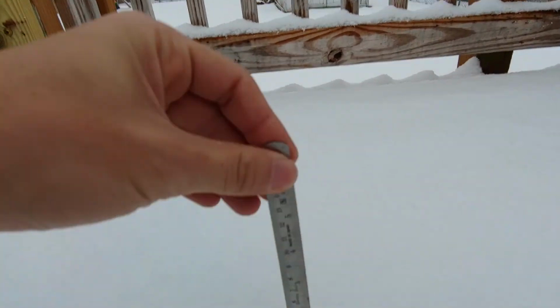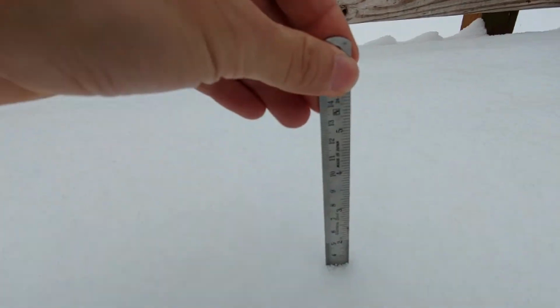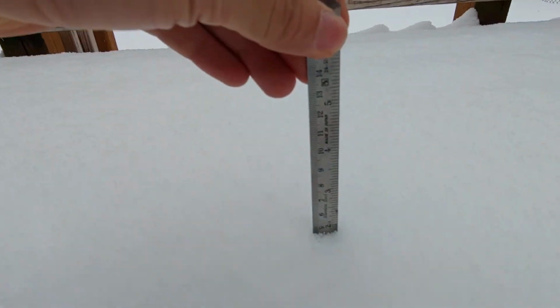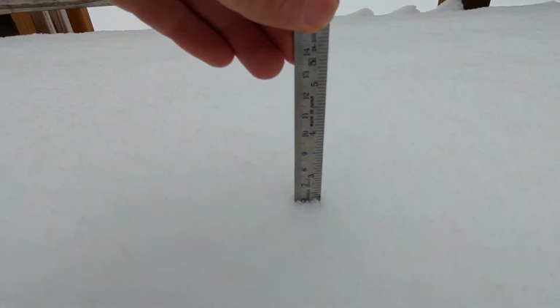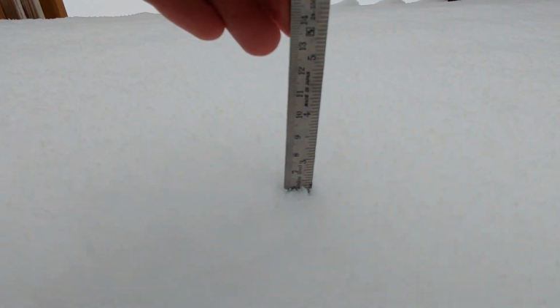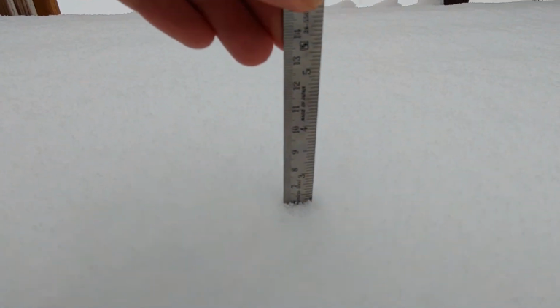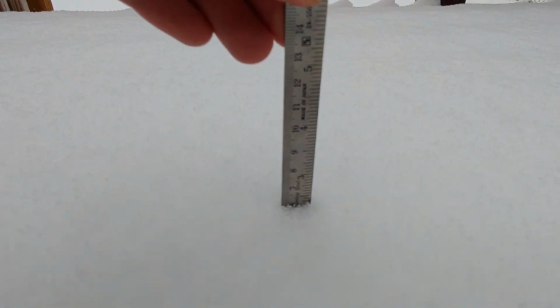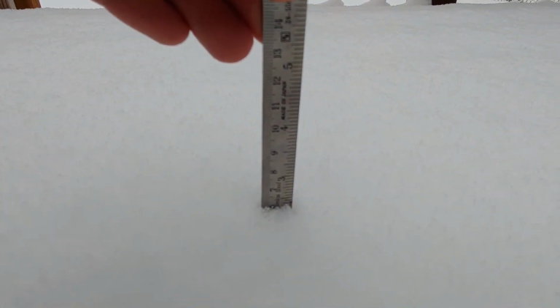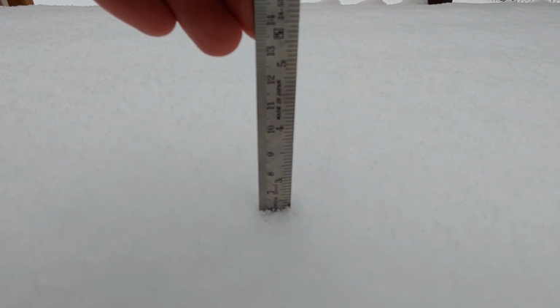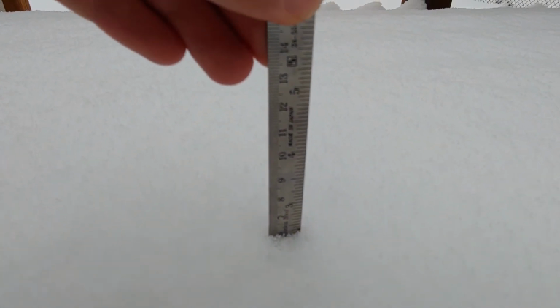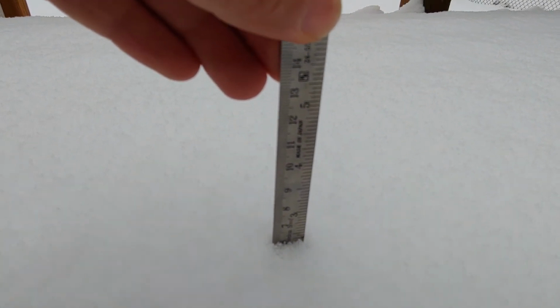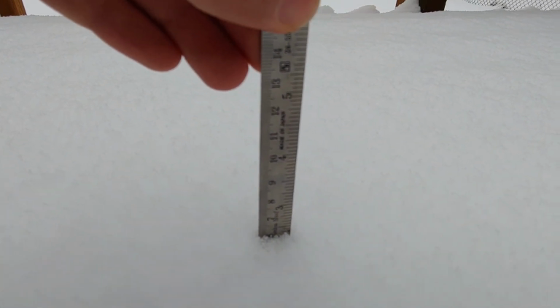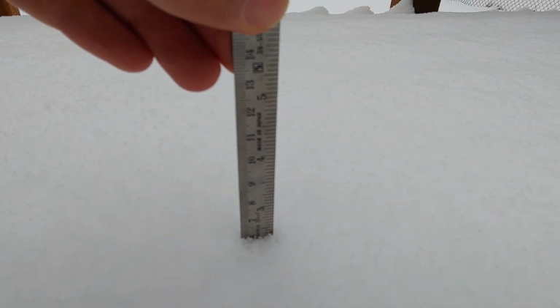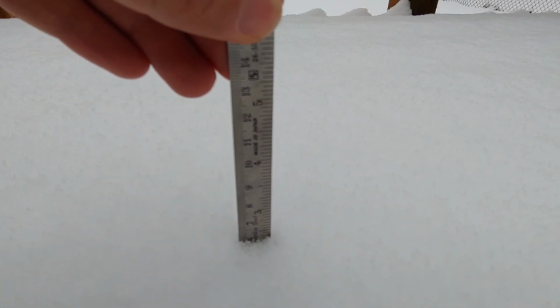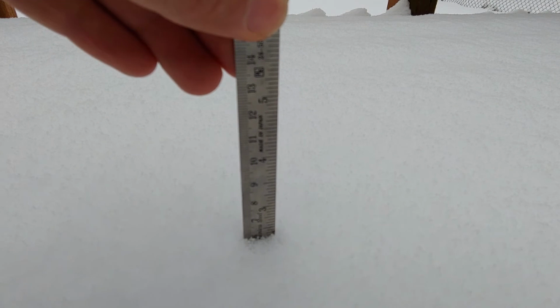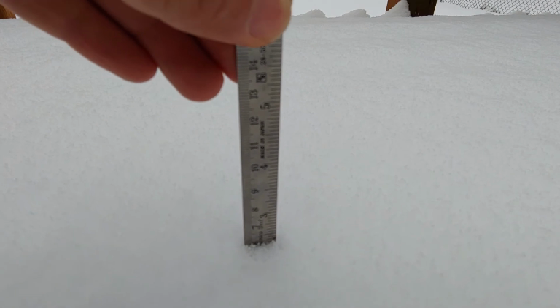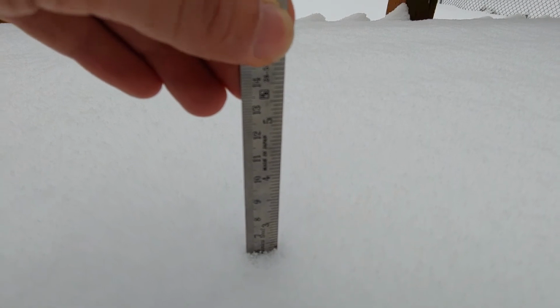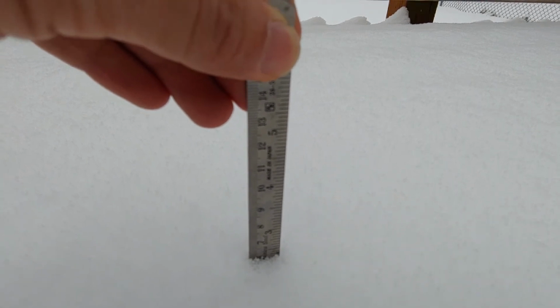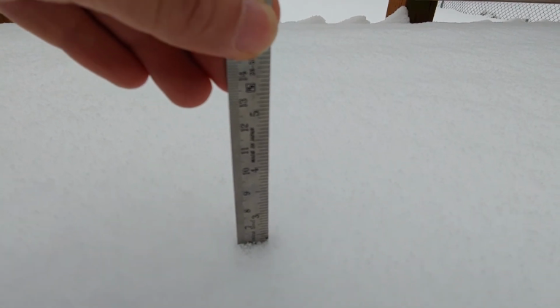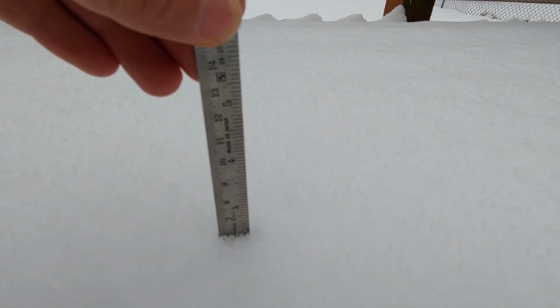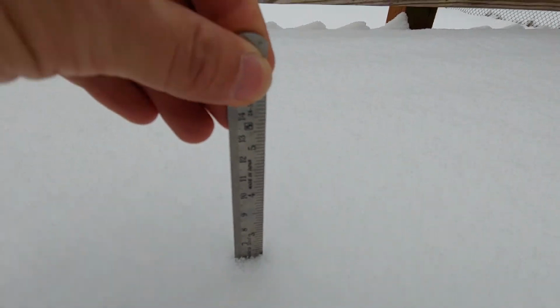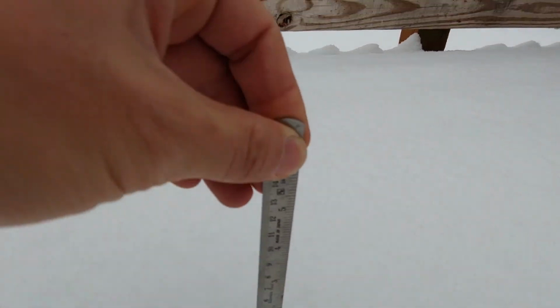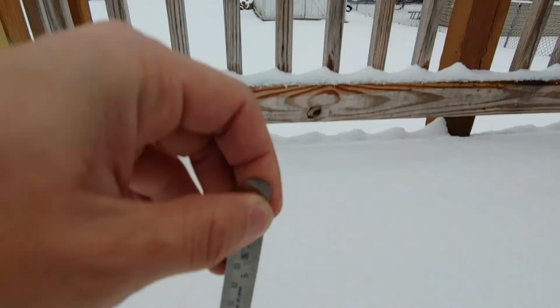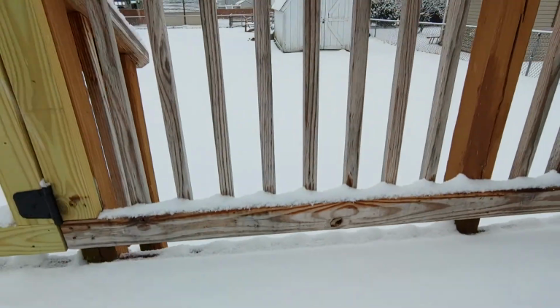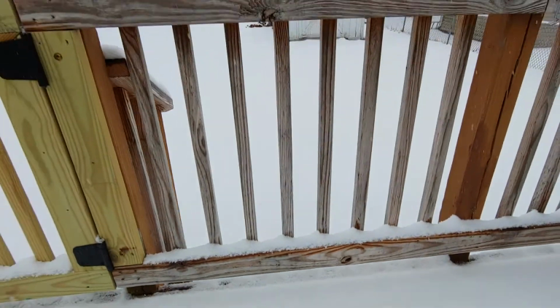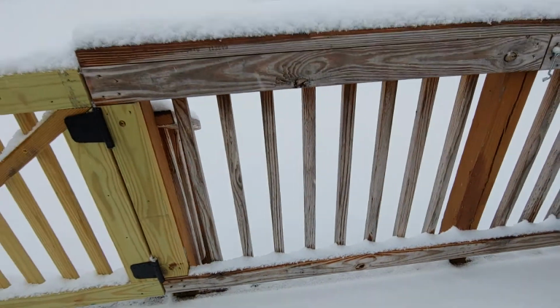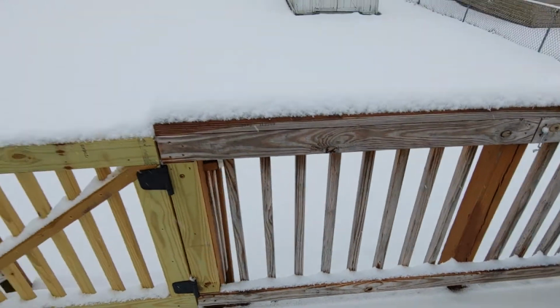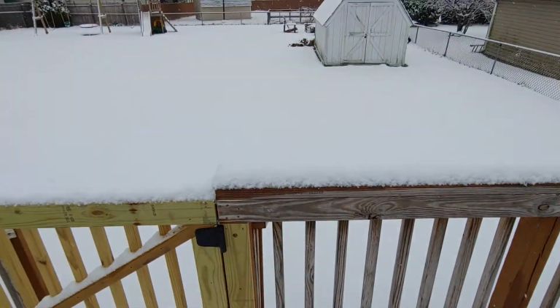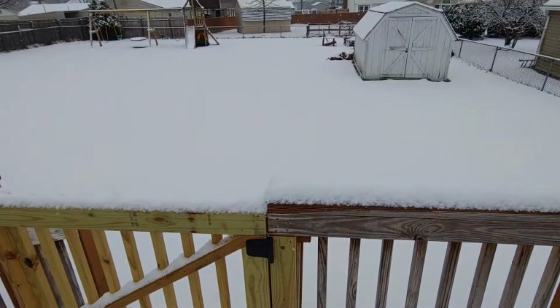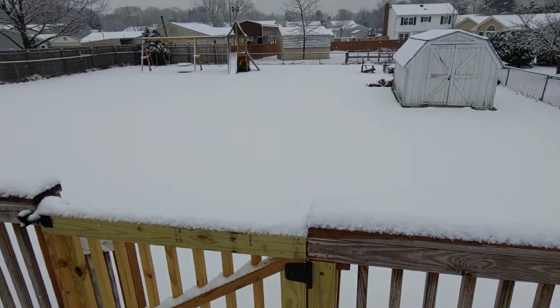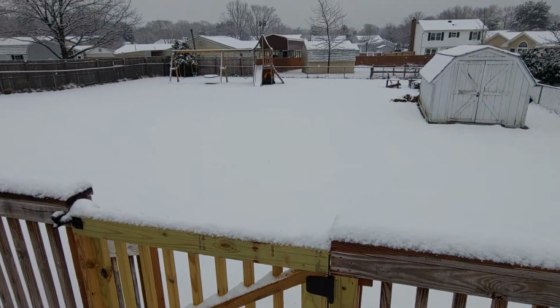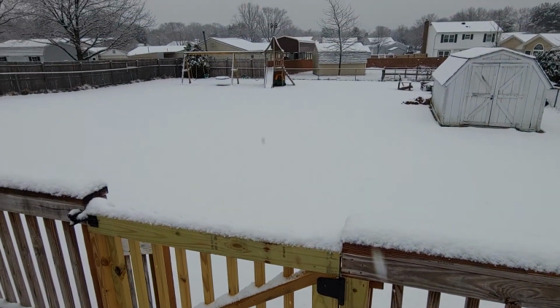You can go somewhere else that's relatively flat and do the same thing — about two and a half there. So somewhere between two and a half and two and three-quarters for my area.